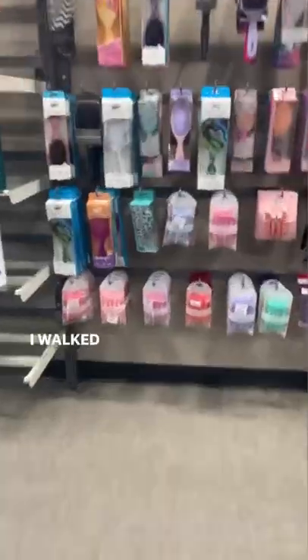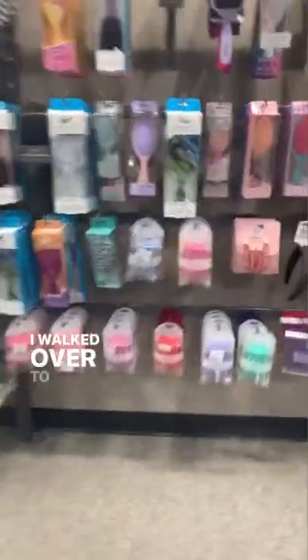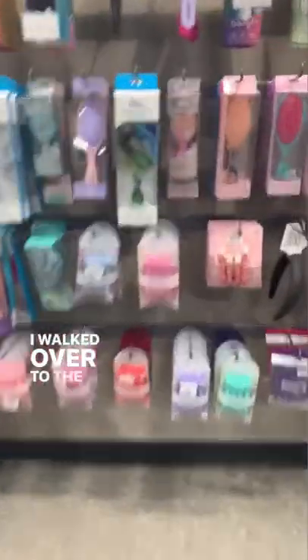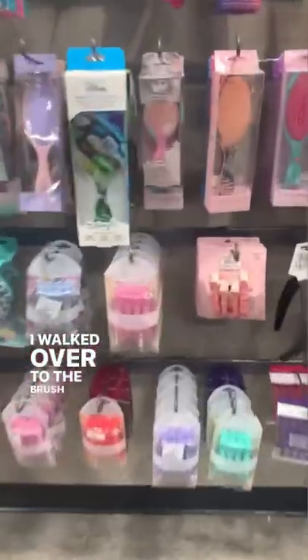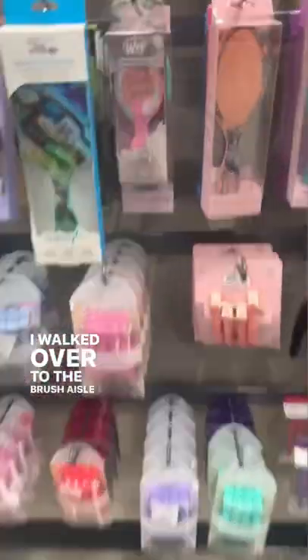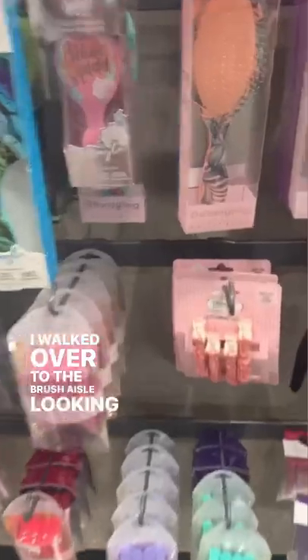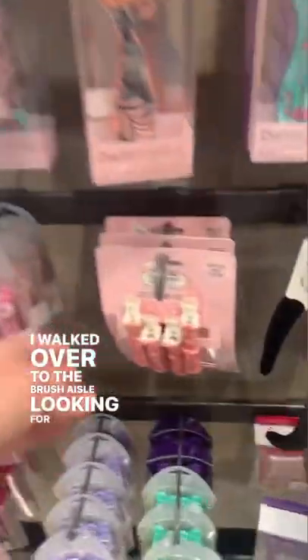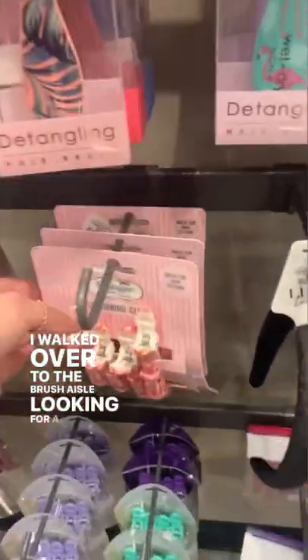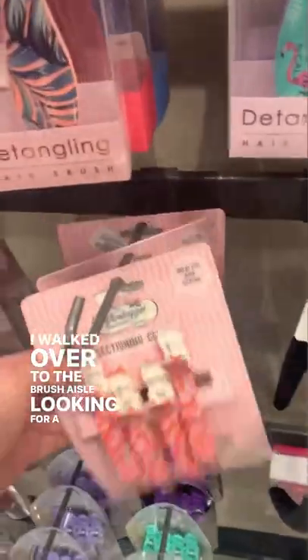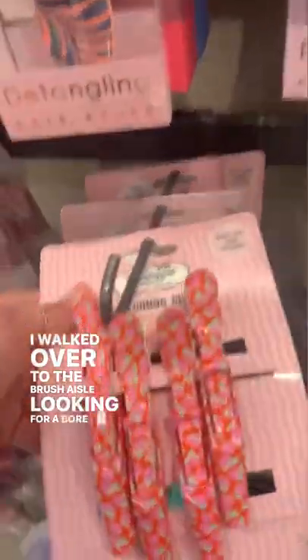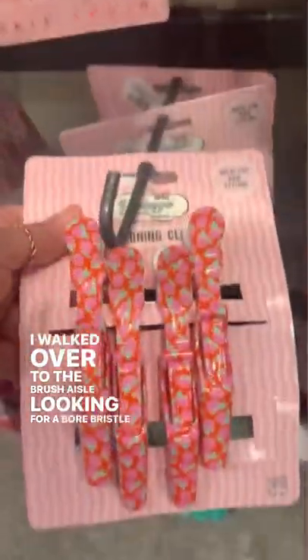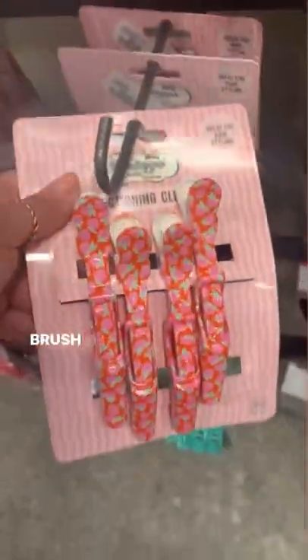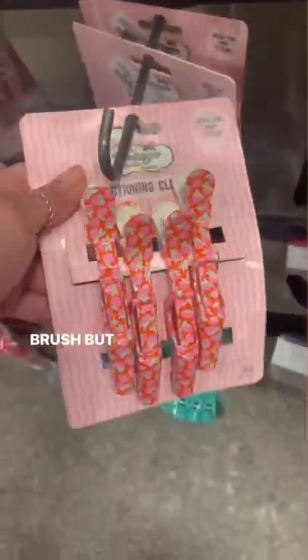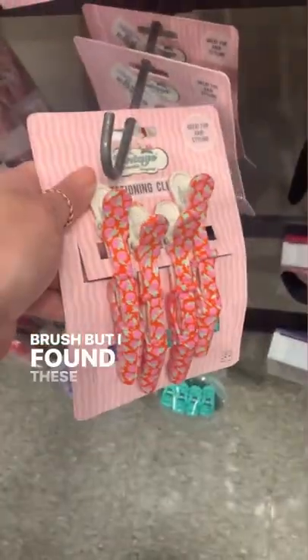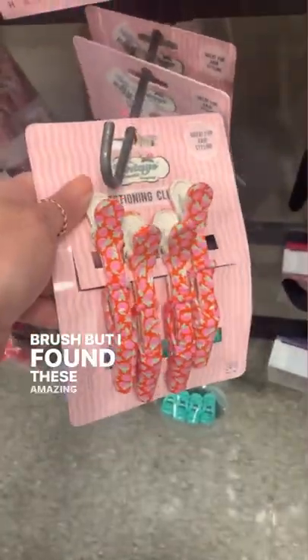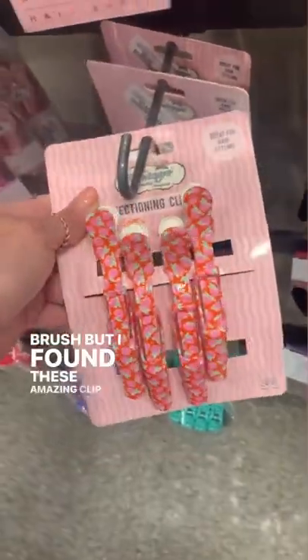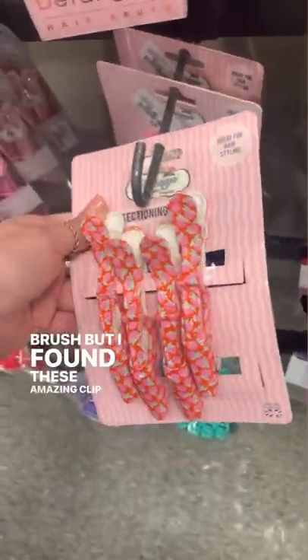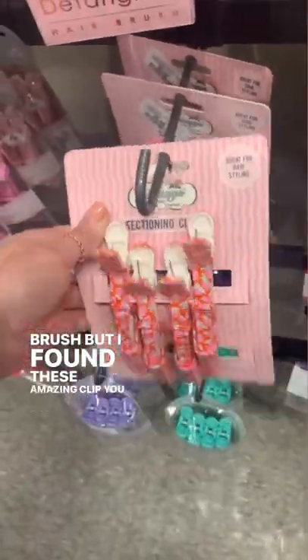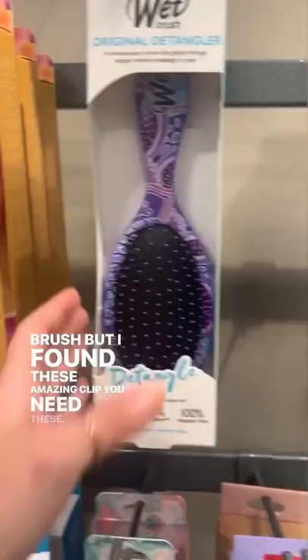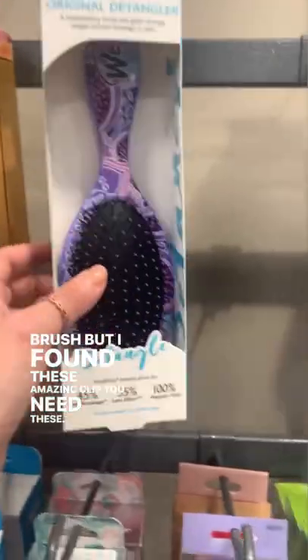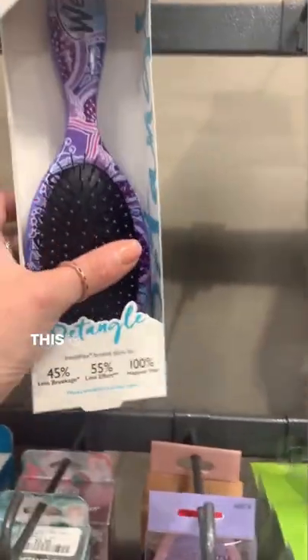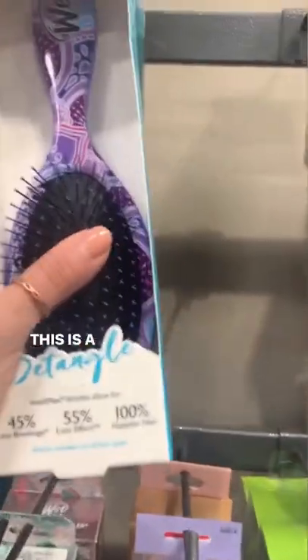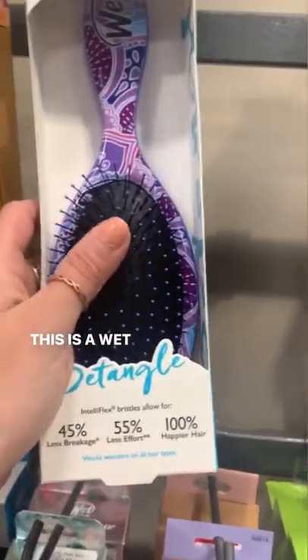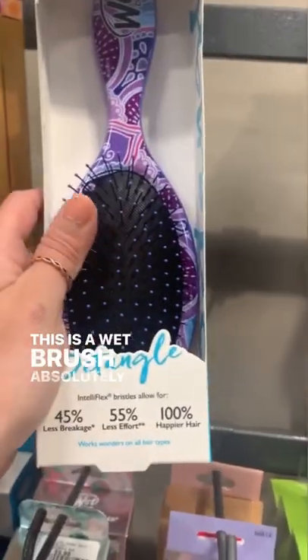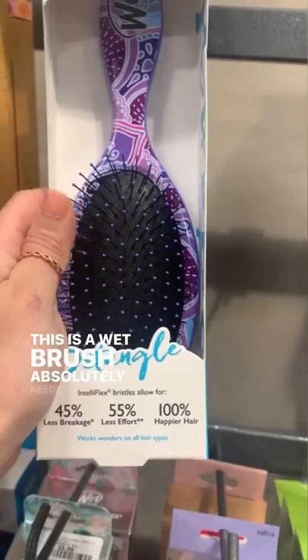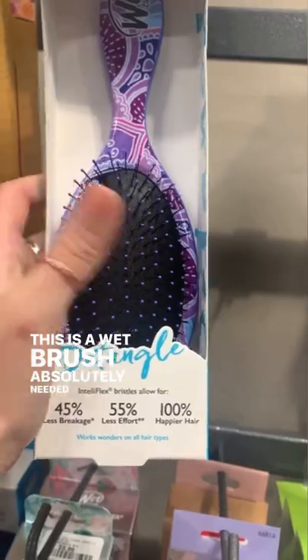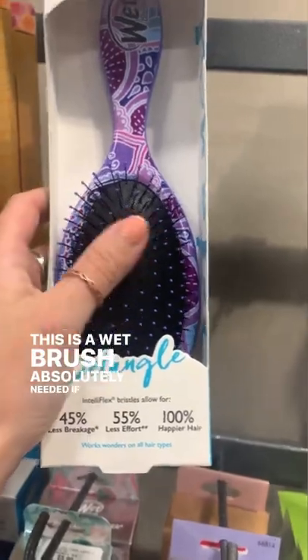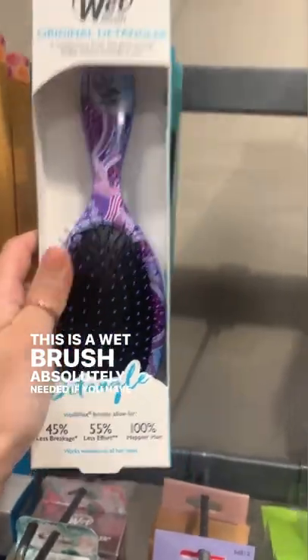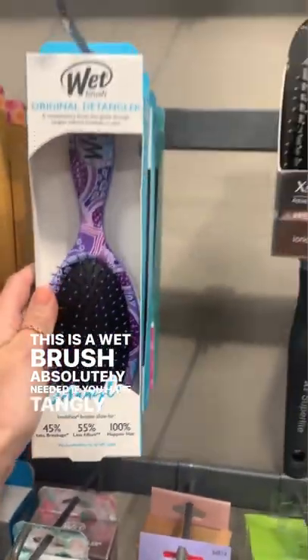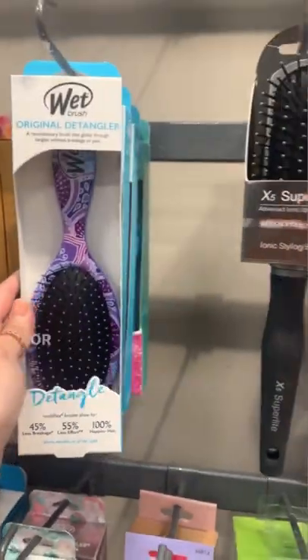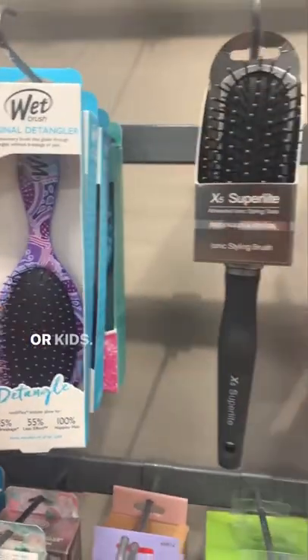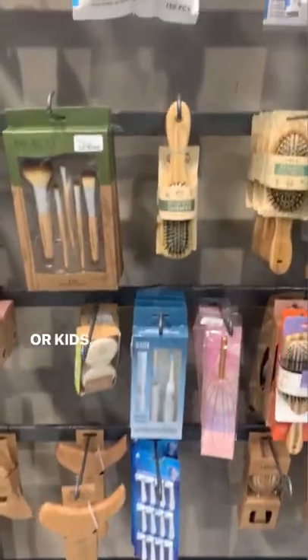I walked over to the brush aisle looking for a boar bristle brush but I found these amazing clips — you need these. This is a wet brush, absolutely needed if you have tangly hair or kids.